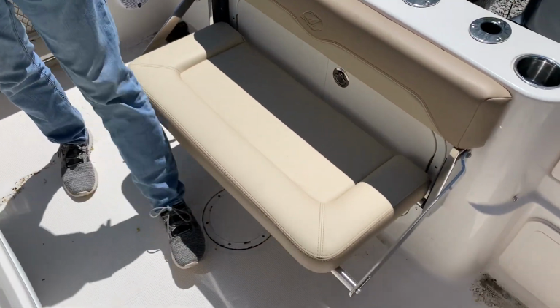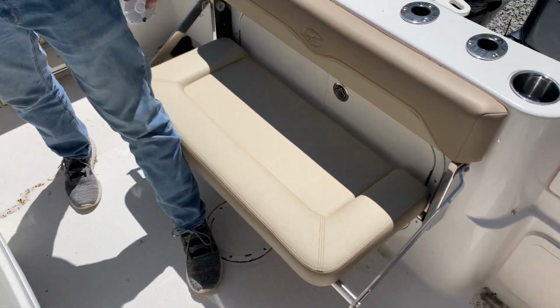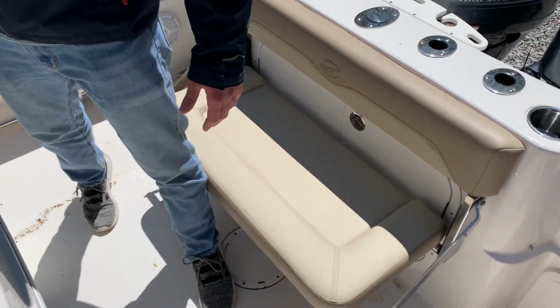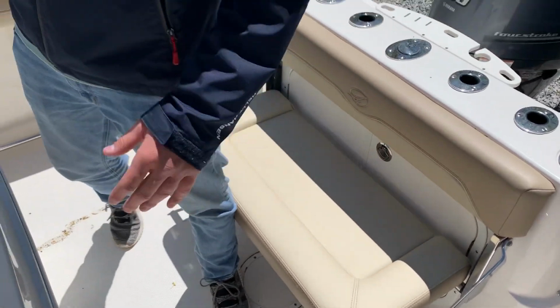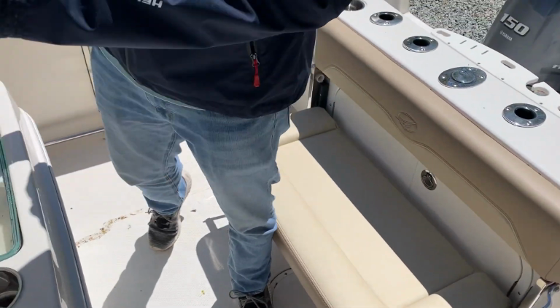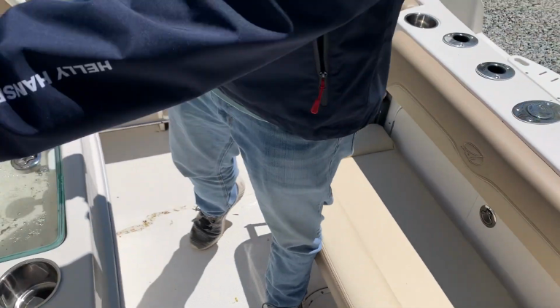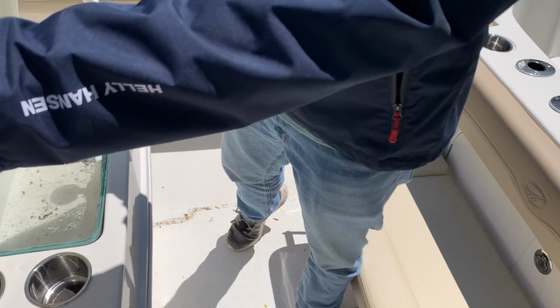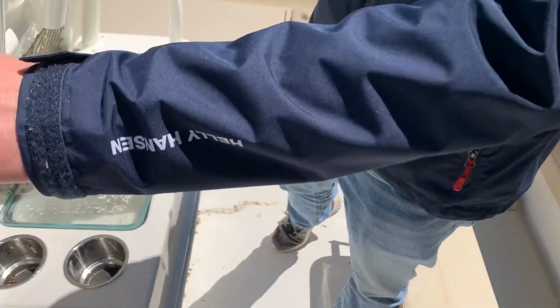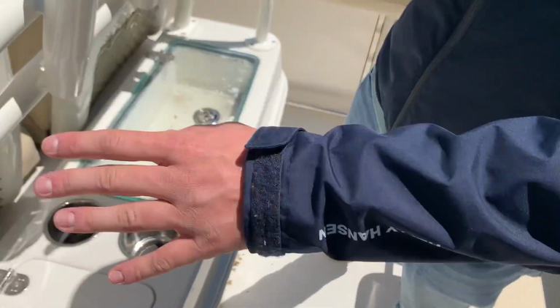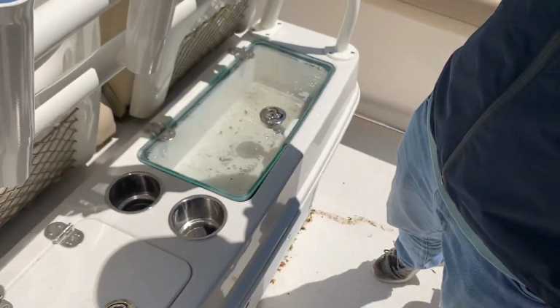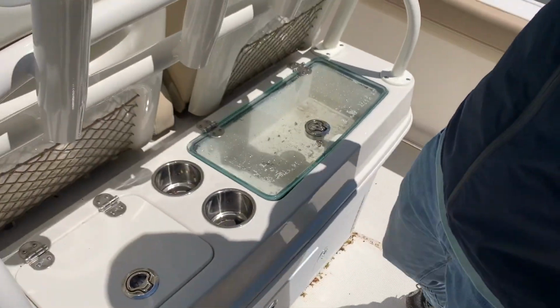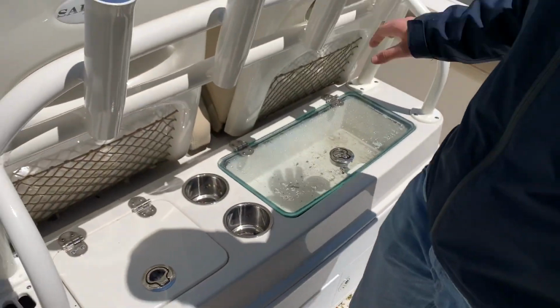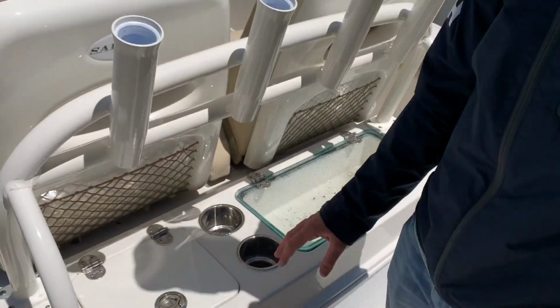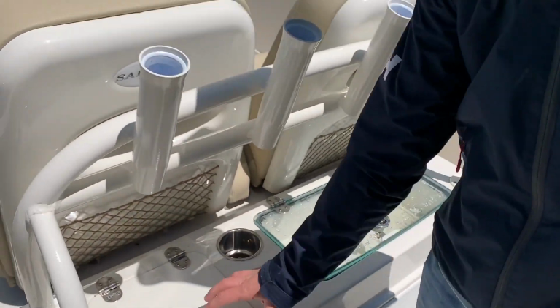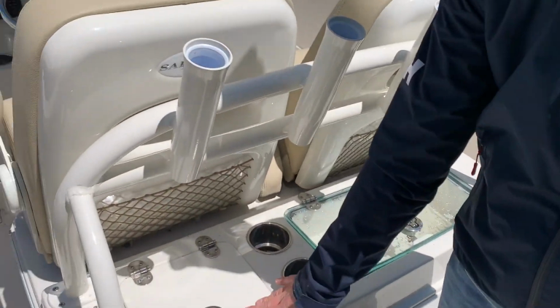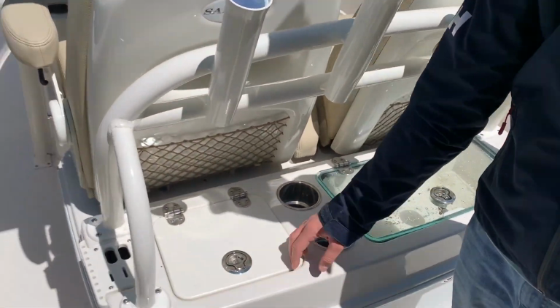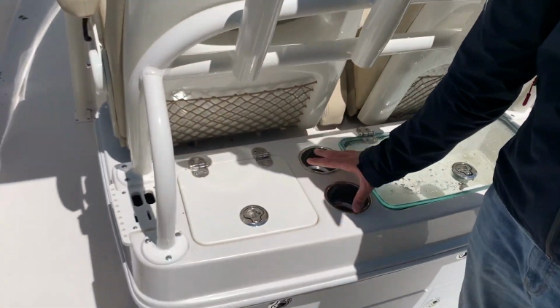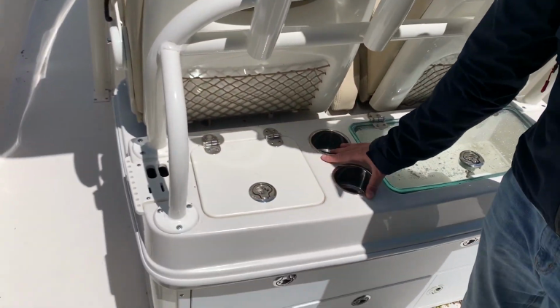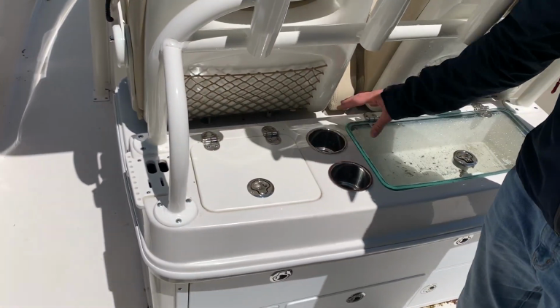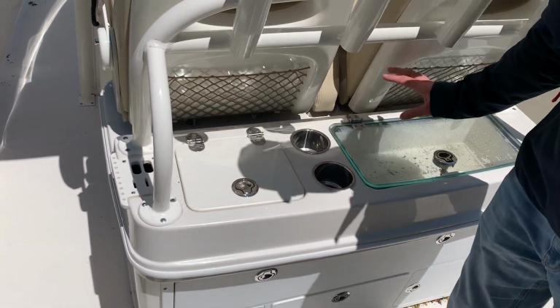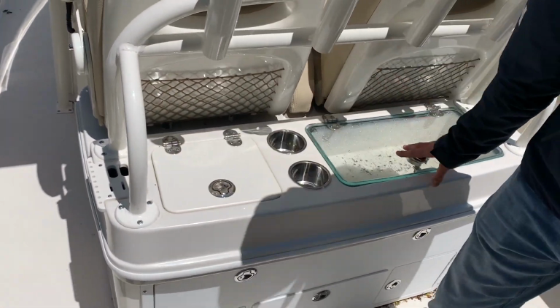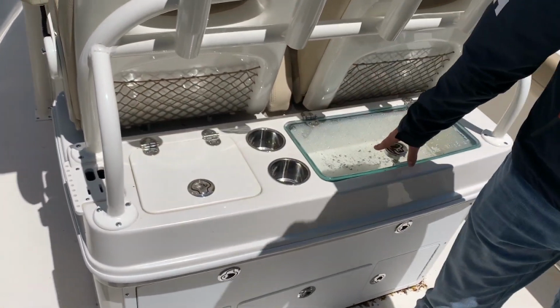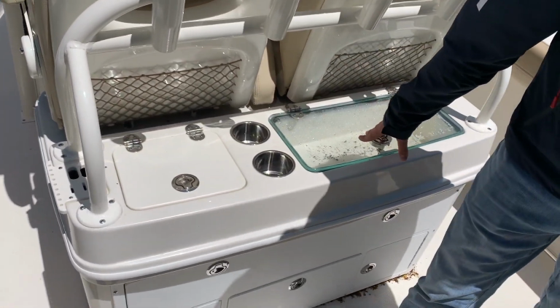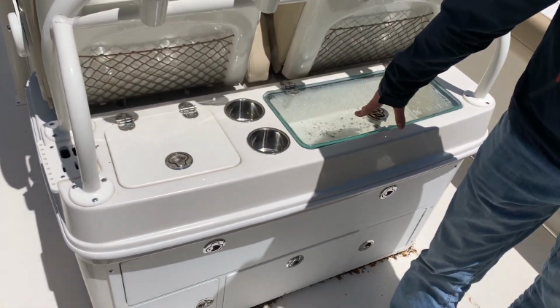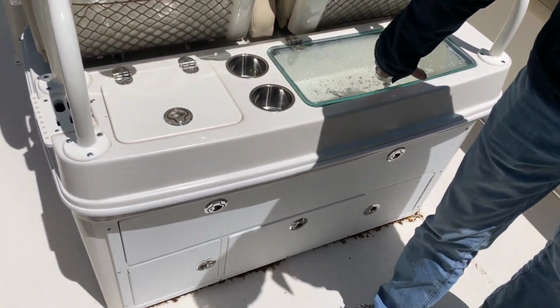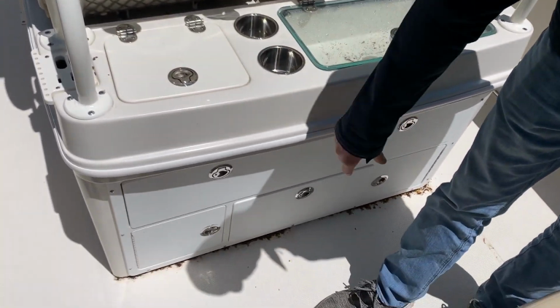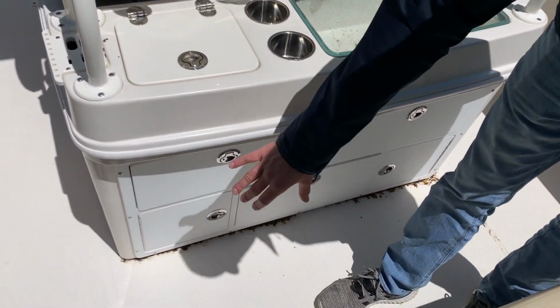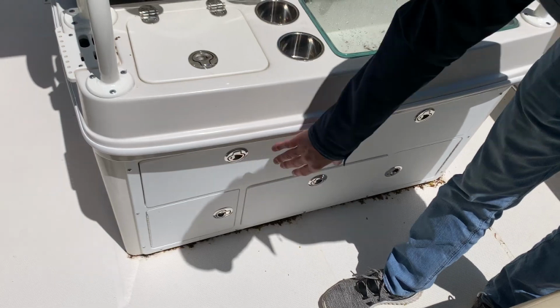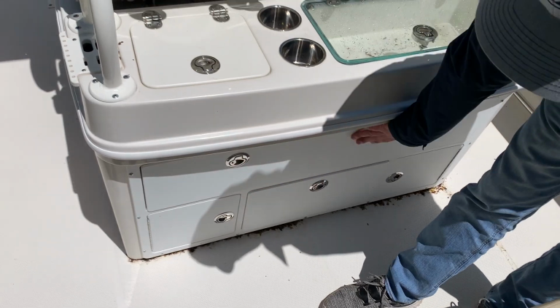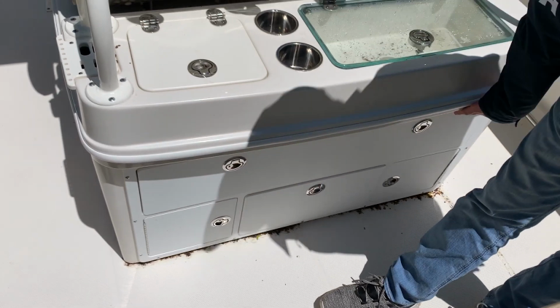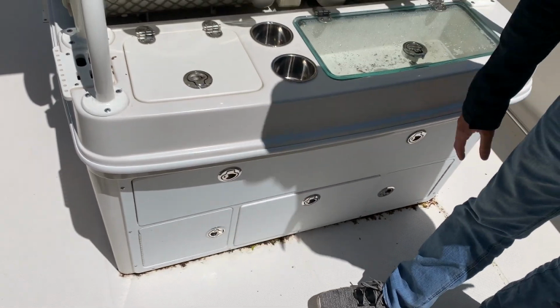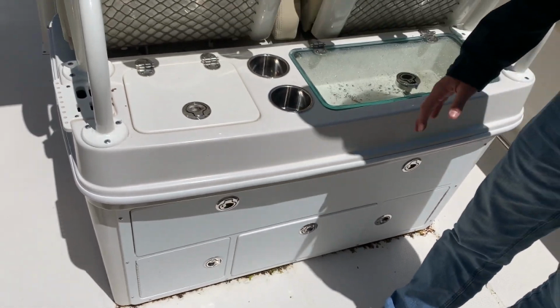Moving up, you'll notice your rod holders, fresh water sink, cup holders, live well, with plenty of tackle storage.